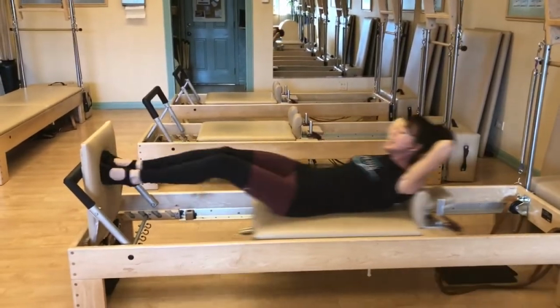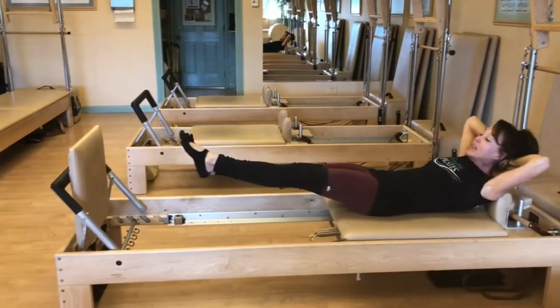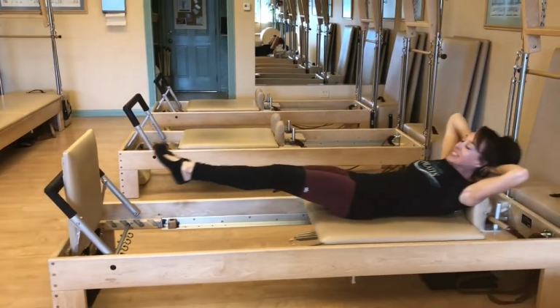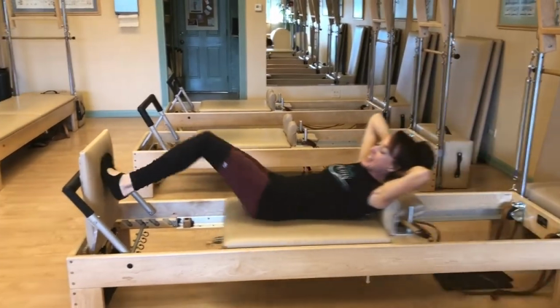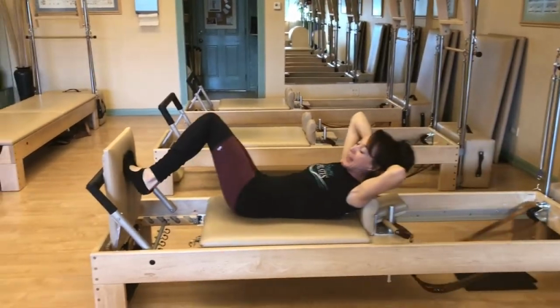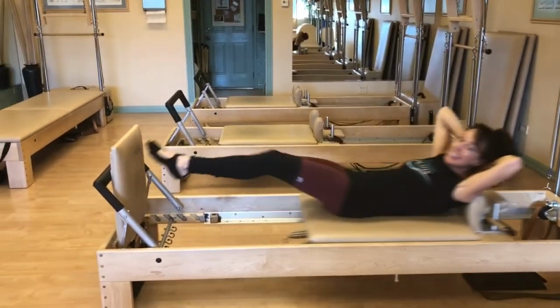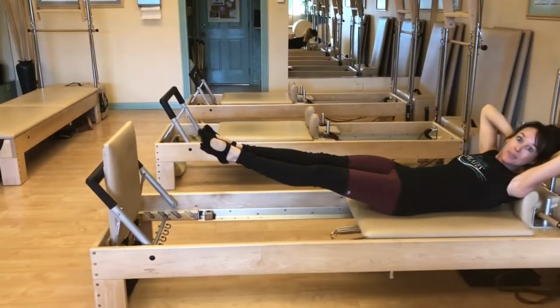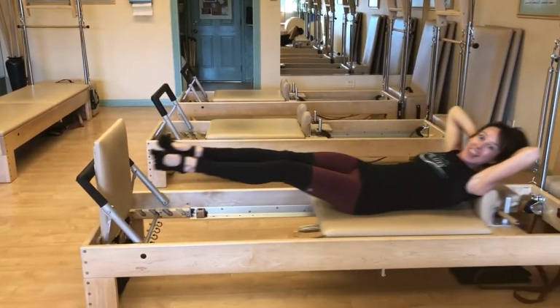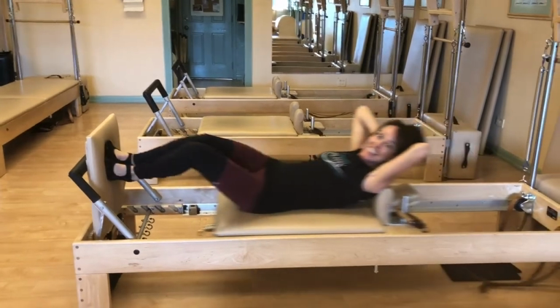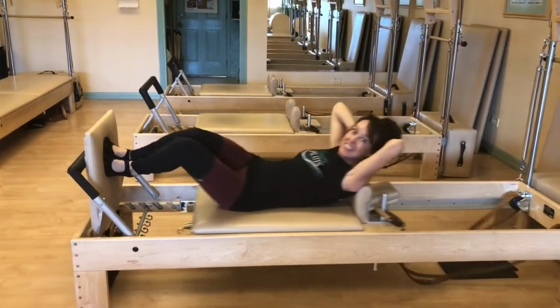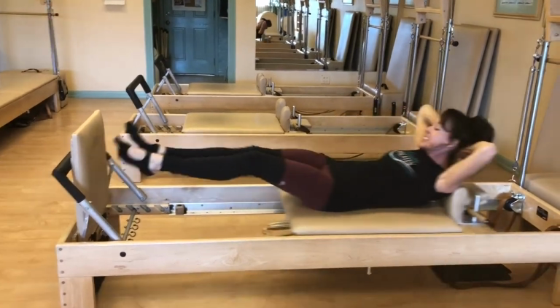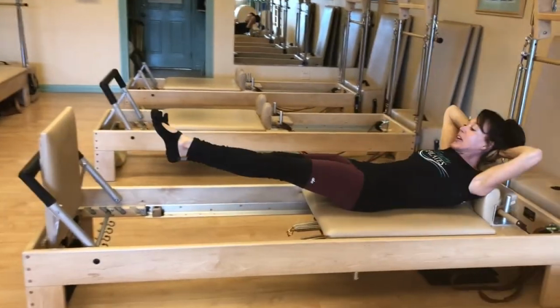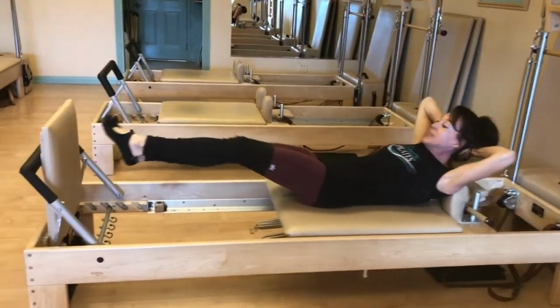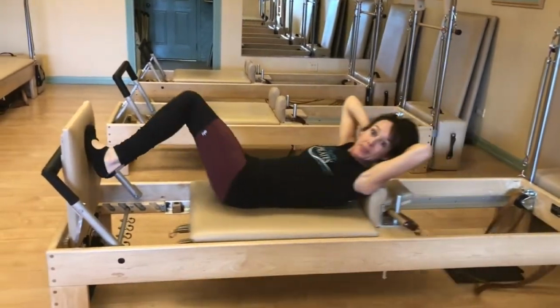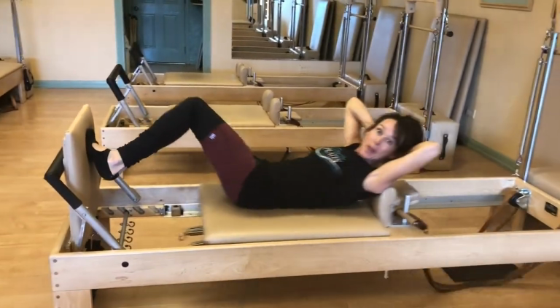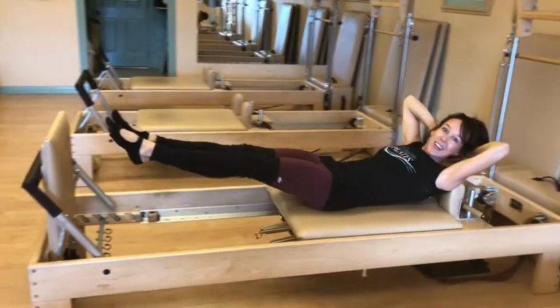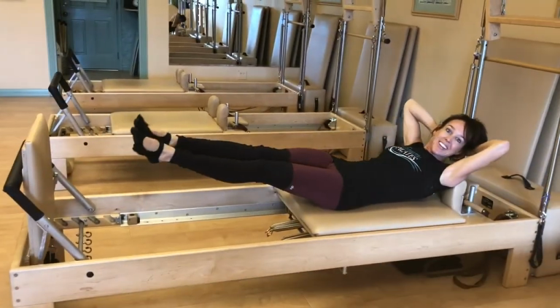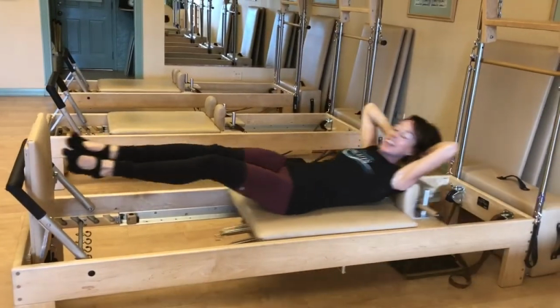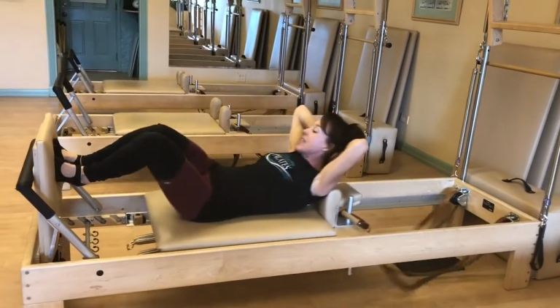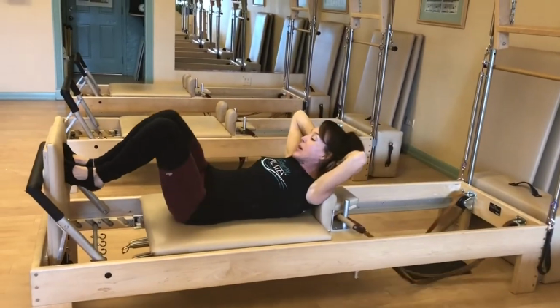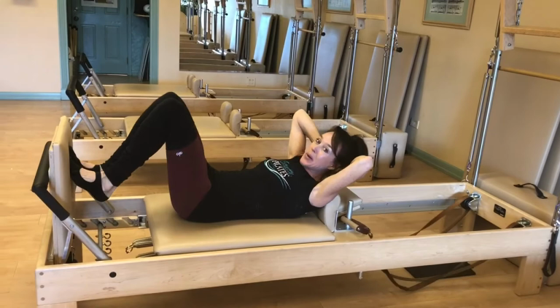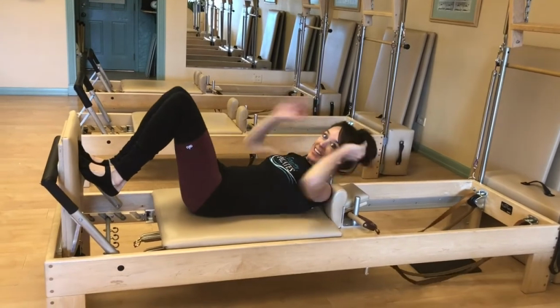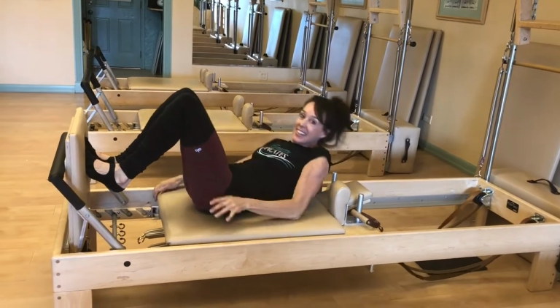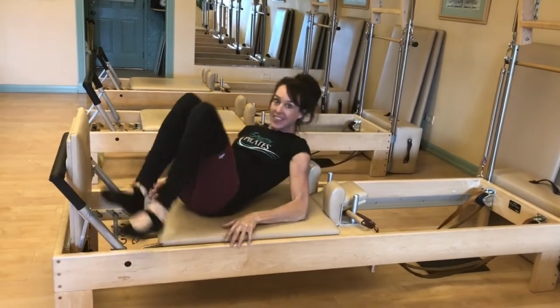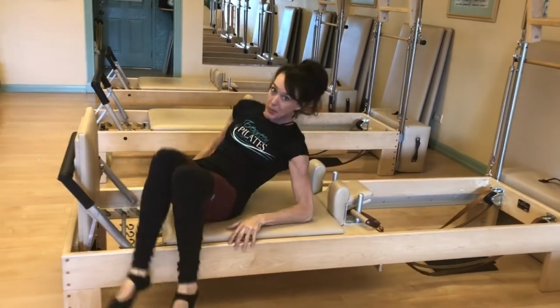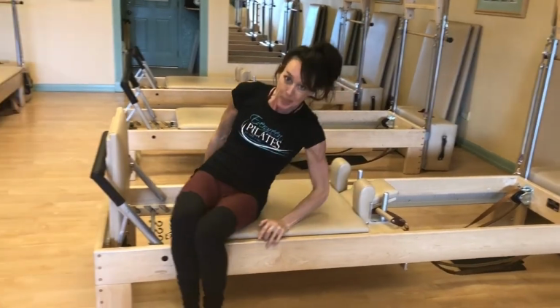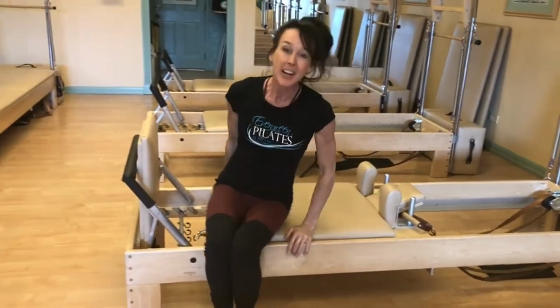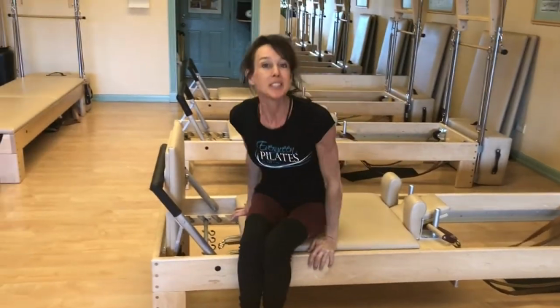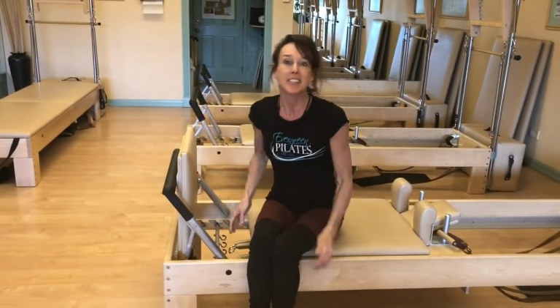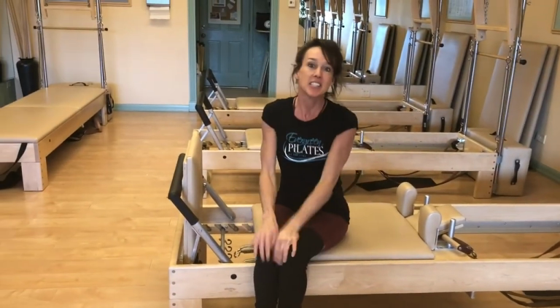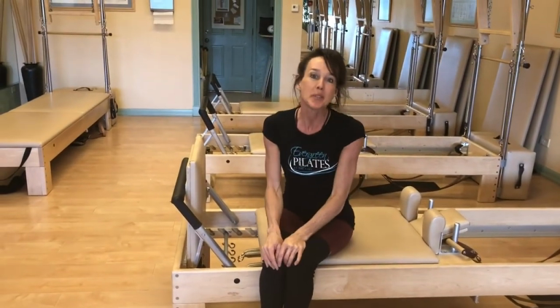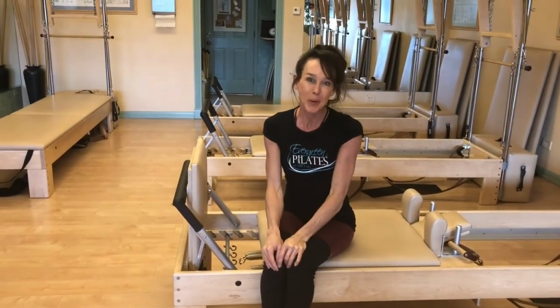Inhale out, exhale back in, inhale and exhale. Last couple here, one more, and then coming all the way back in. And that's a brief sample of what we do in ski conditioning with the jump board.